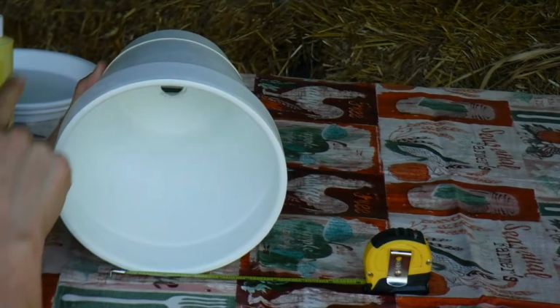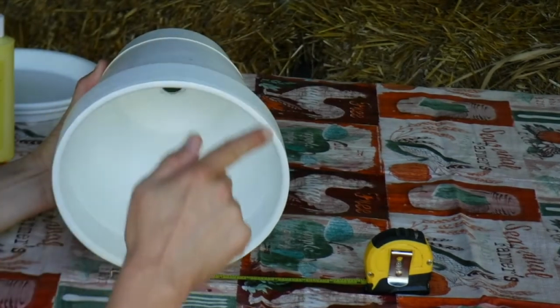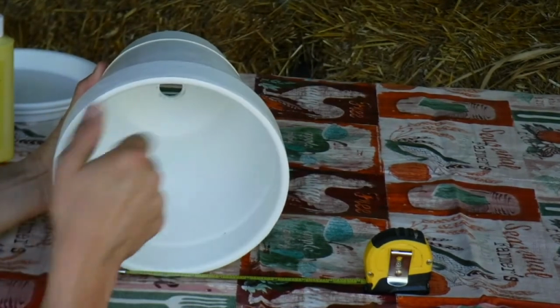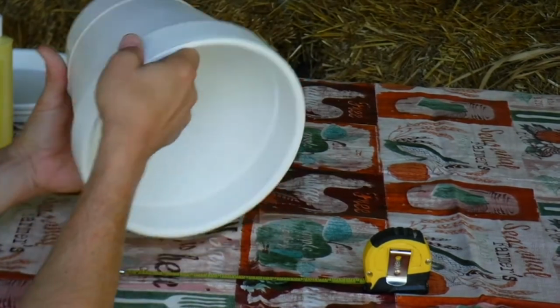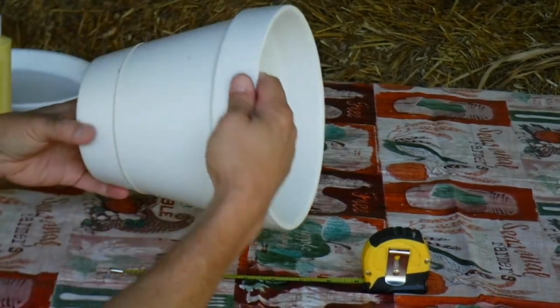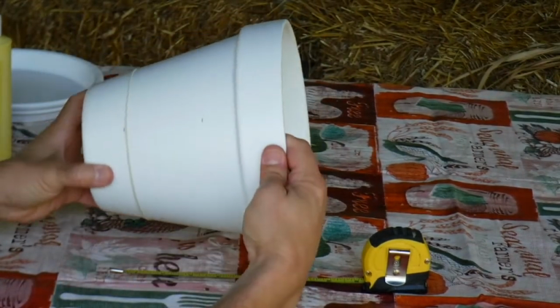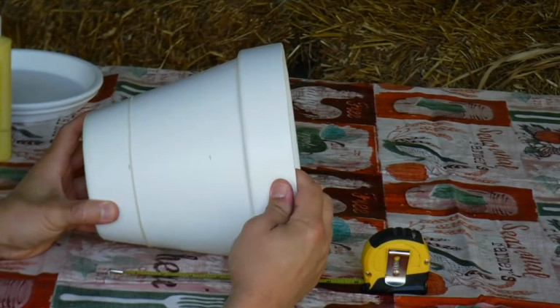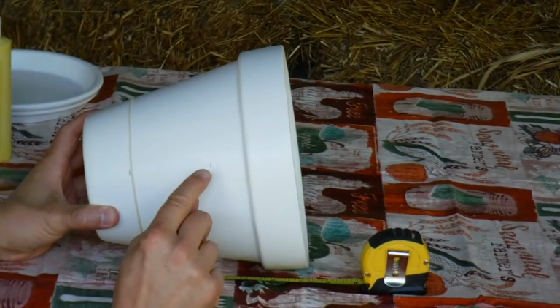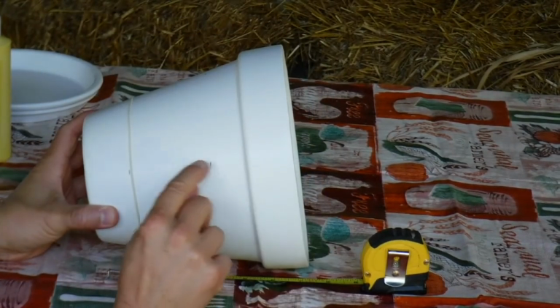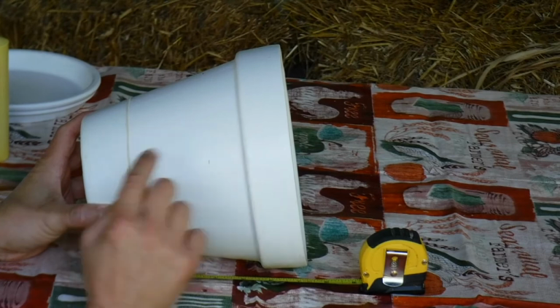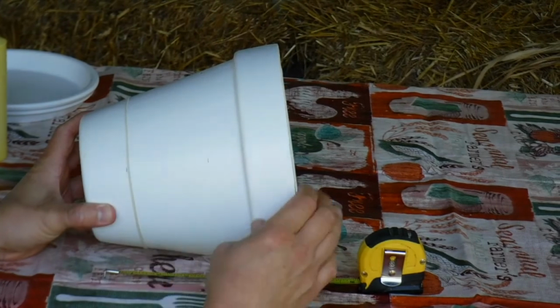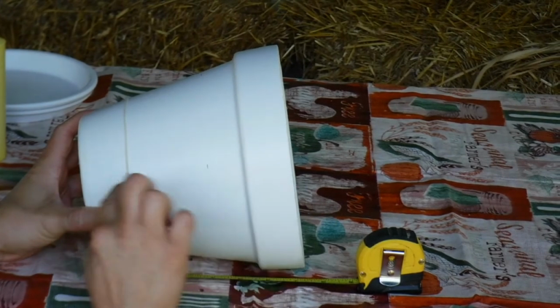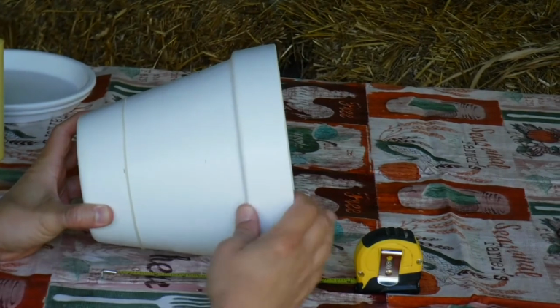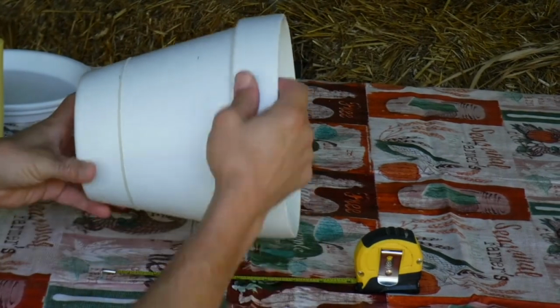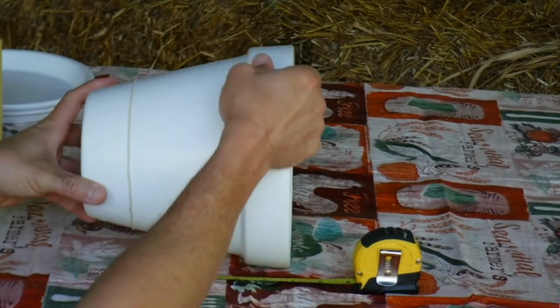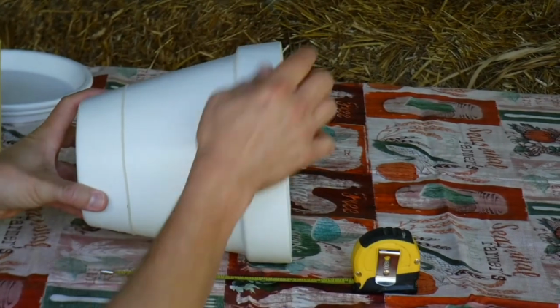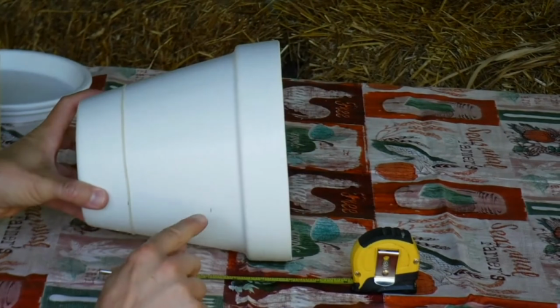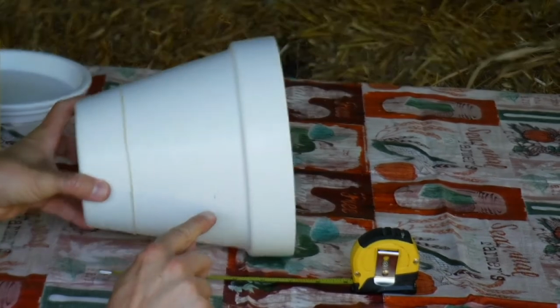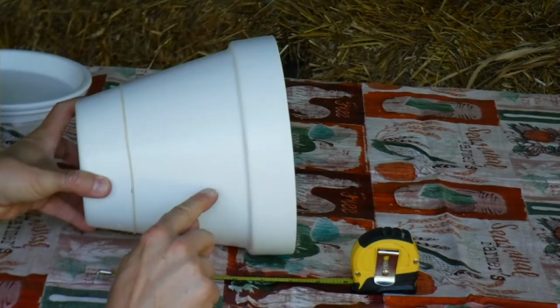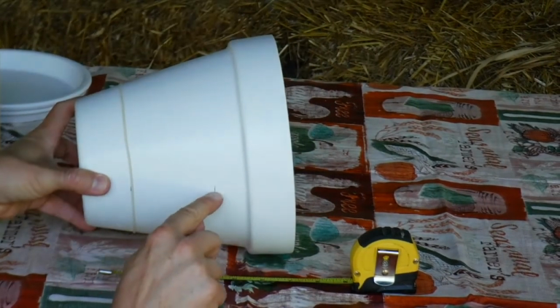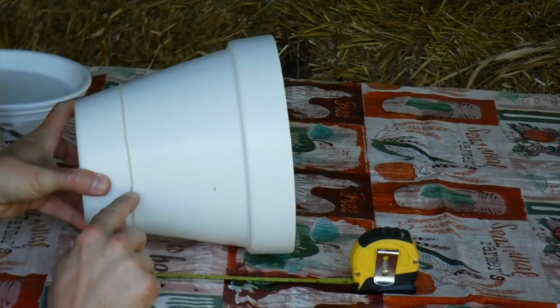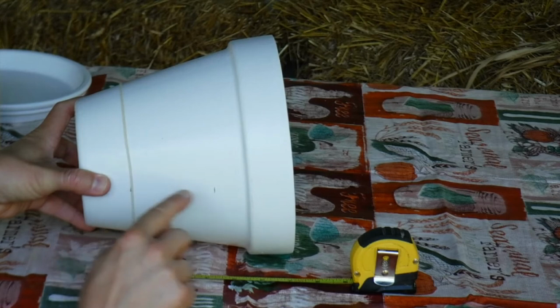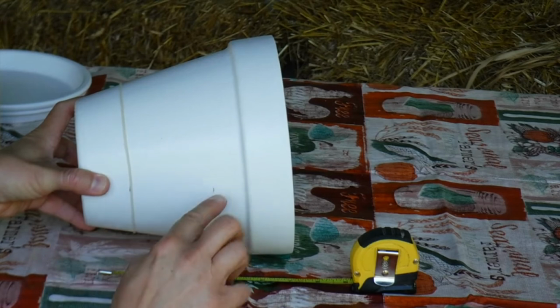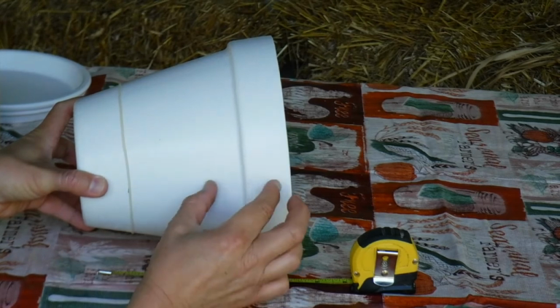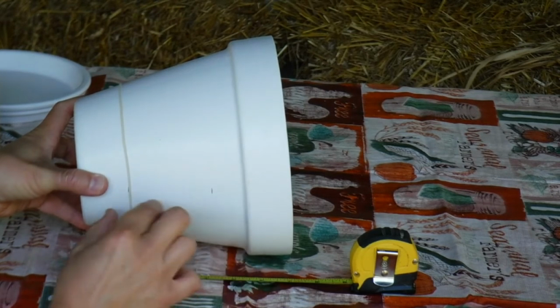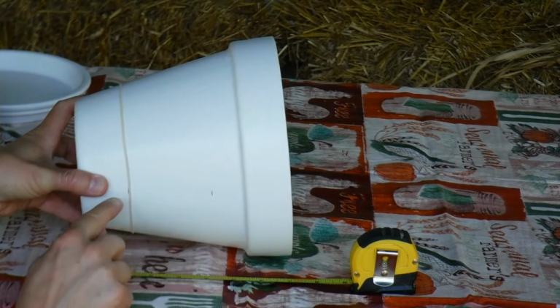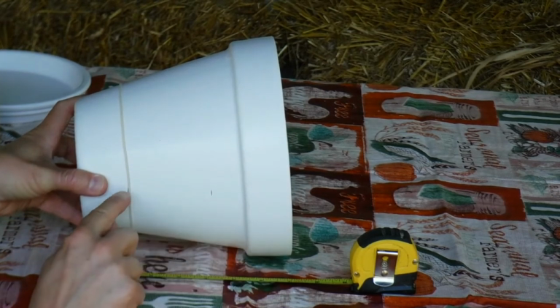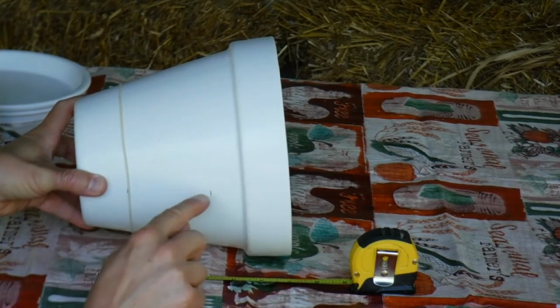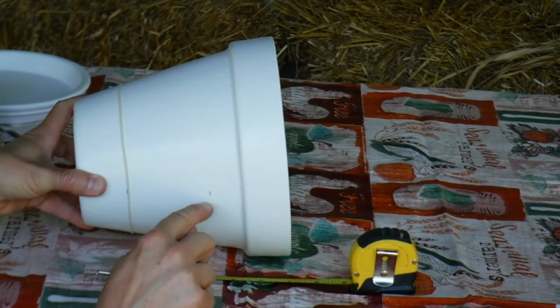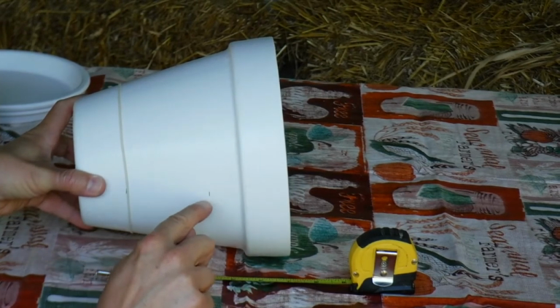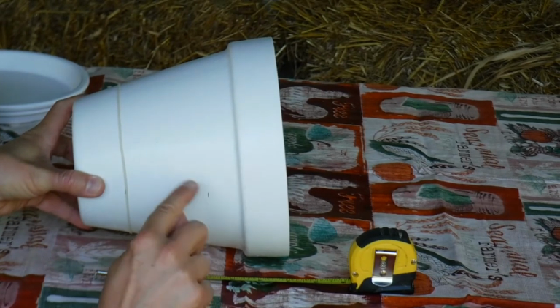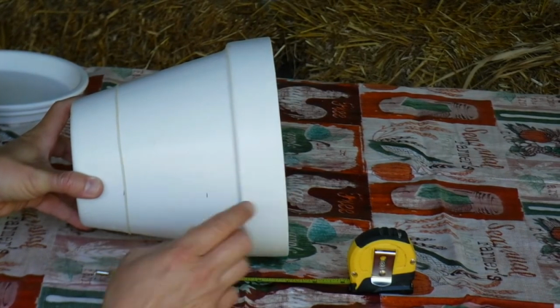I'm going all the way around the pot in 3-inch increments. Let's say this is 12 o'clock — again, we've got about a 3 o'clock position, 3 inches apart. Mark off your sections using a pencil.